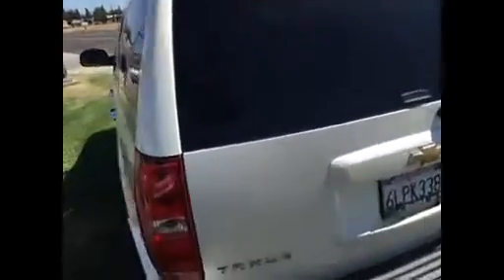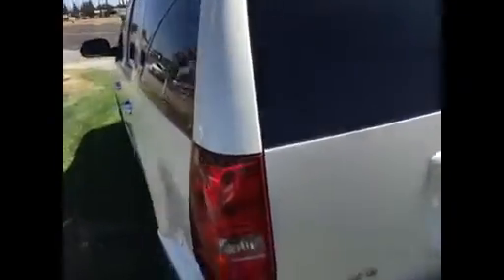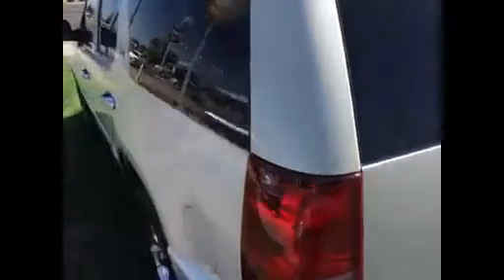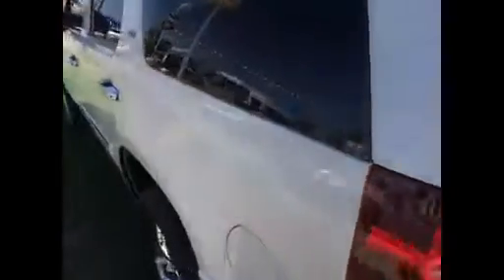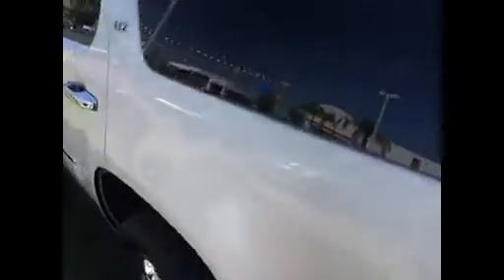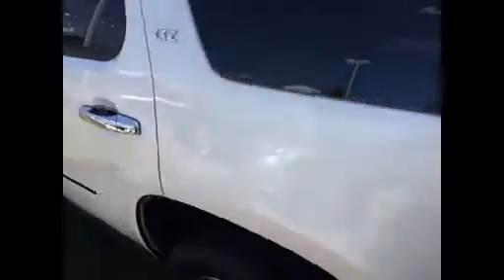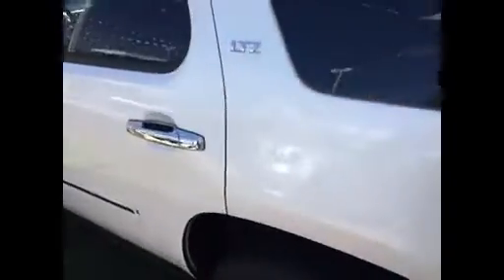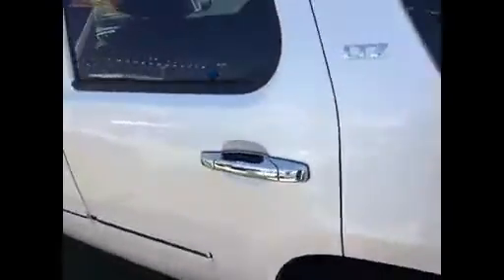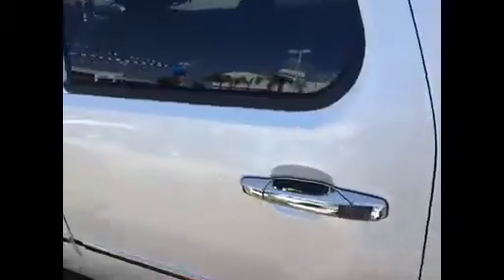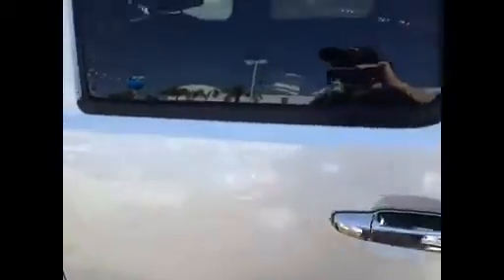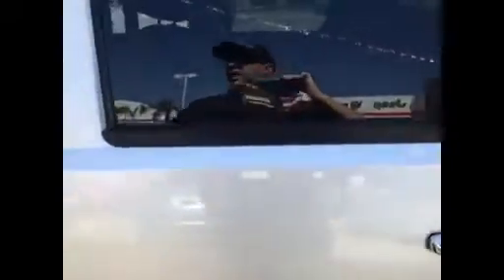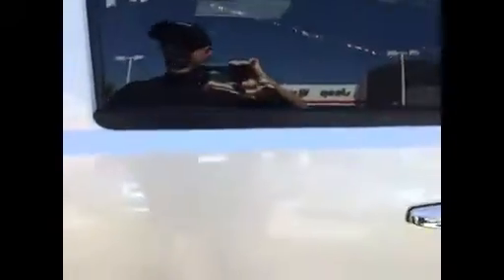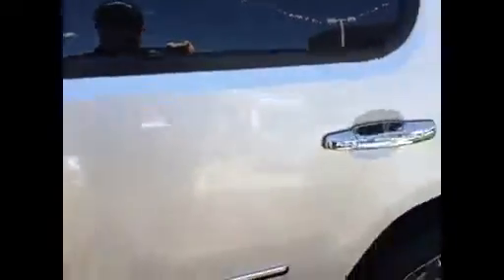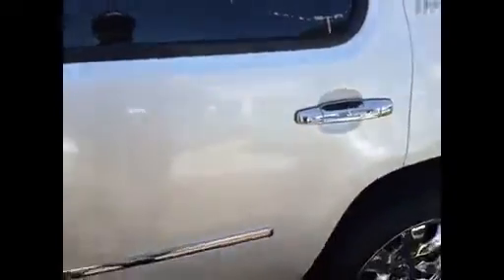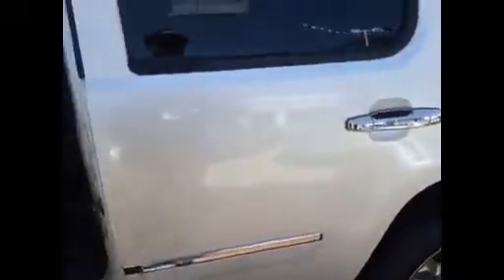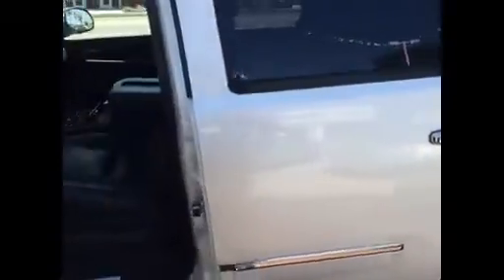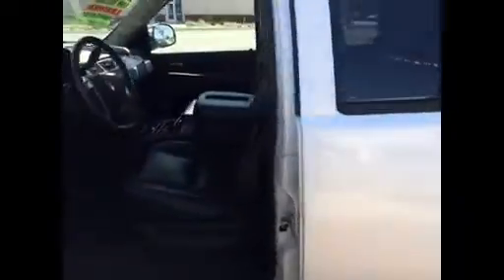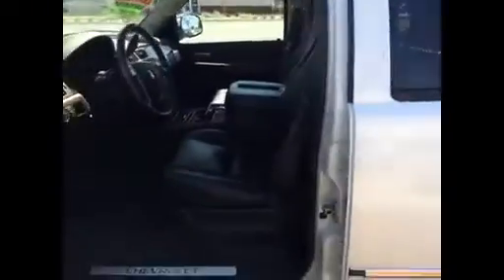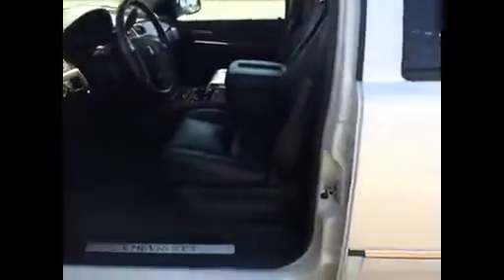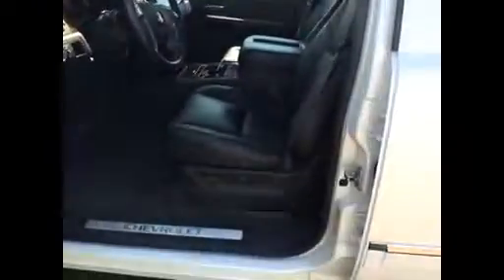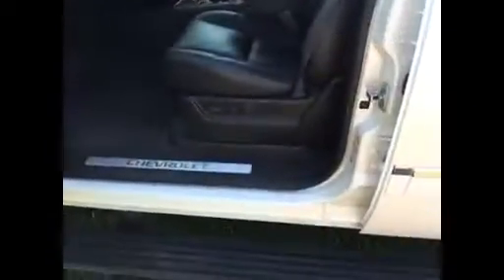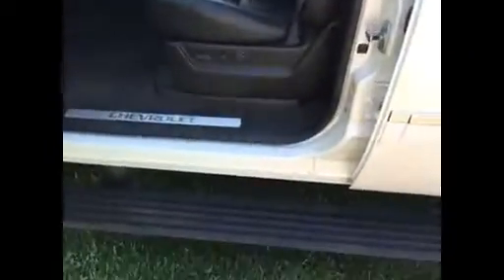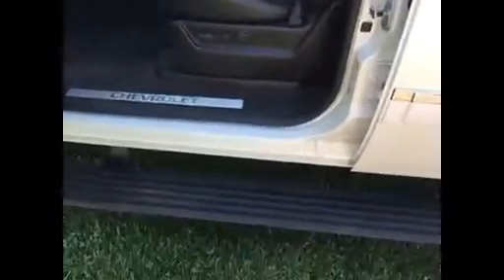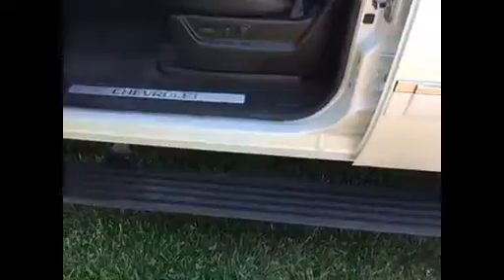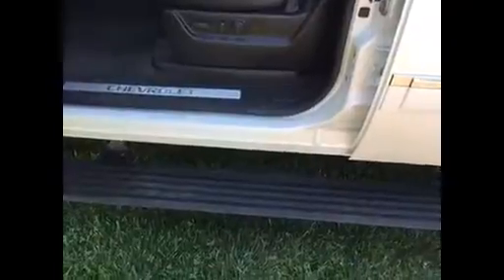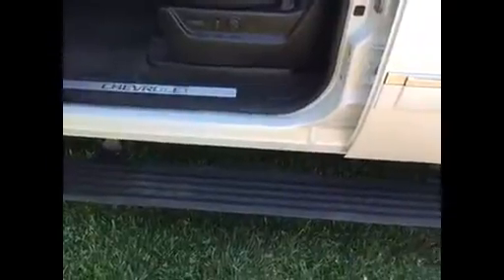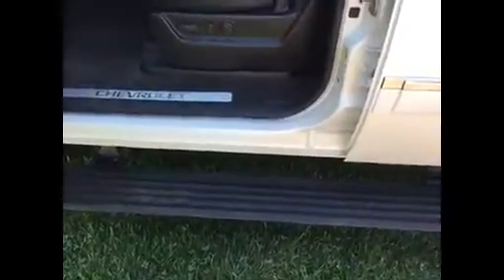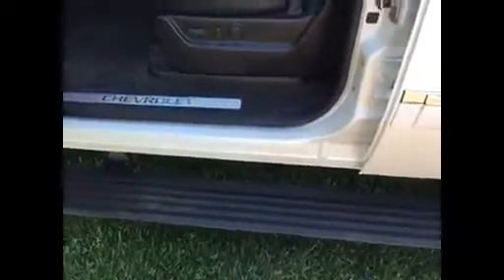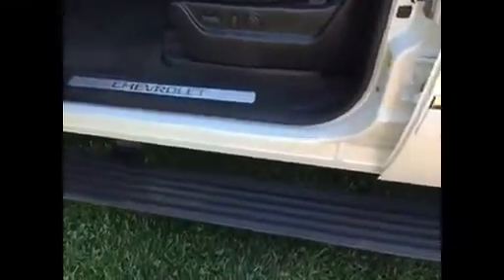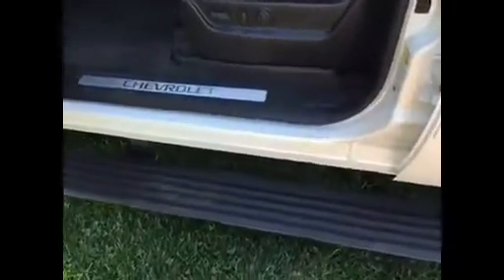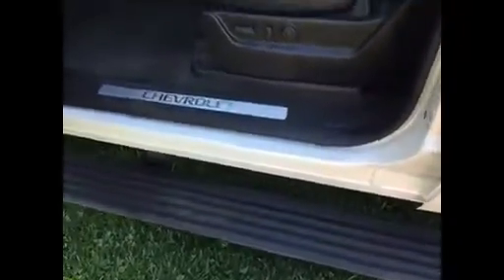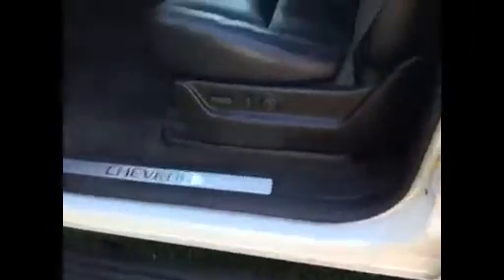You're going to absolutely fall in love. It's going to have all the room you need, and as you'll see going around, there are no scratches and dings. It's got the power retractable side steps that pop out when I open the door.